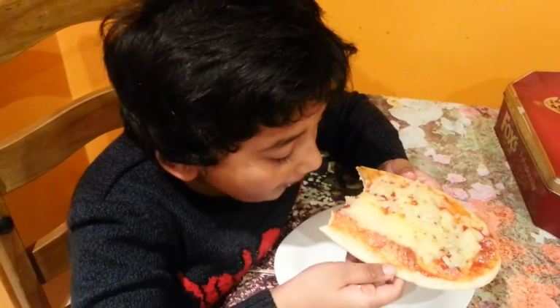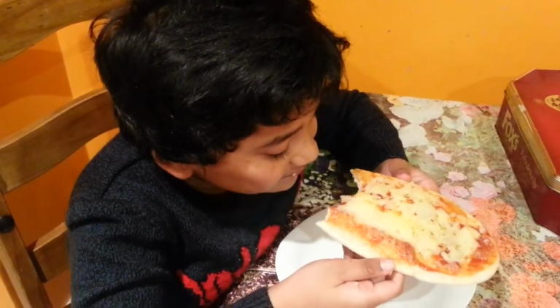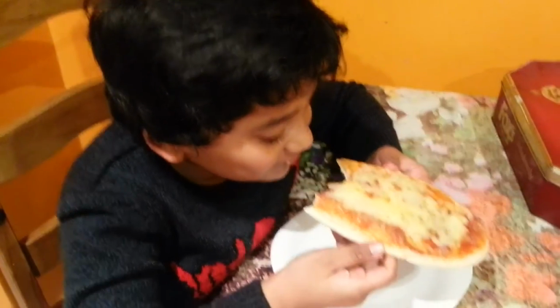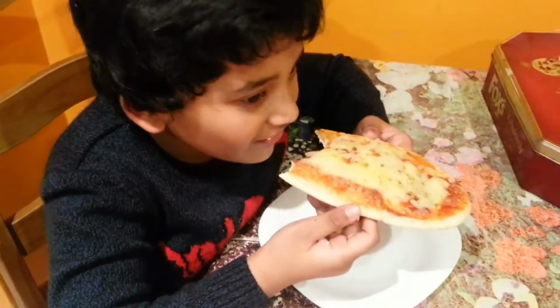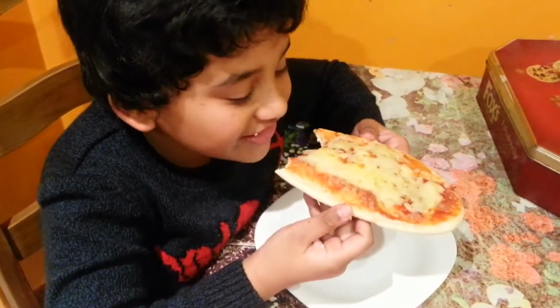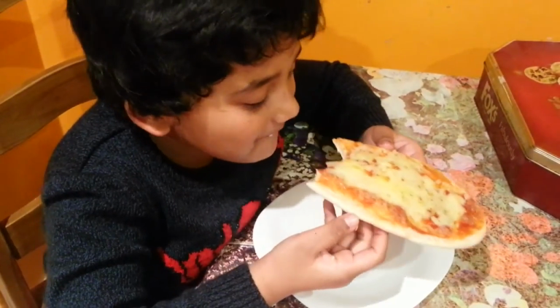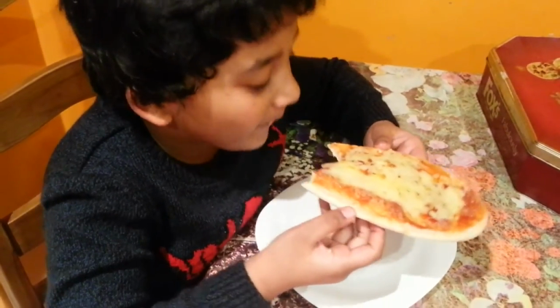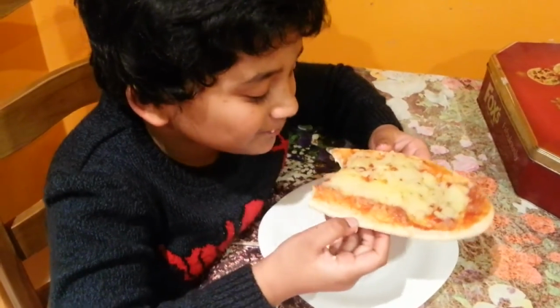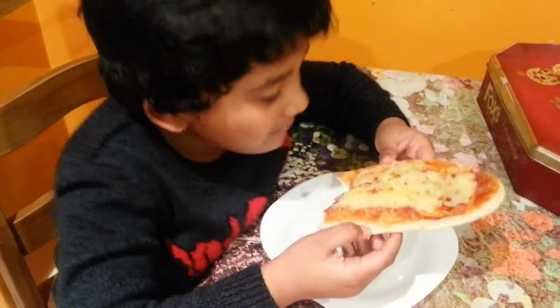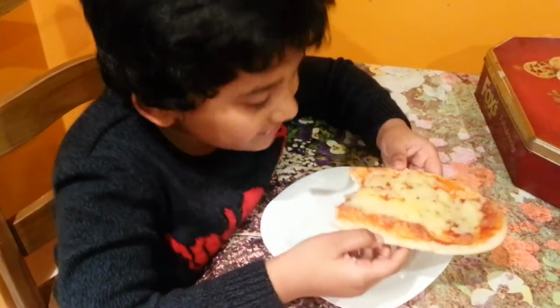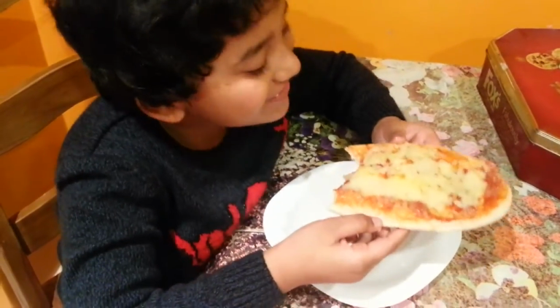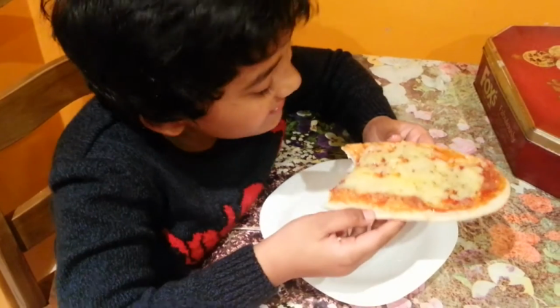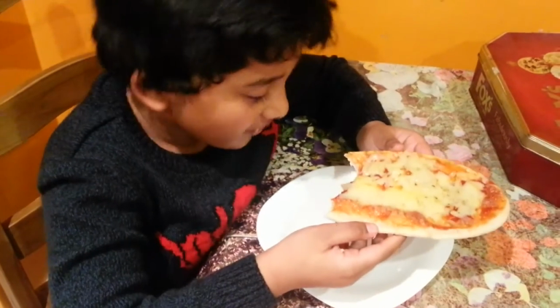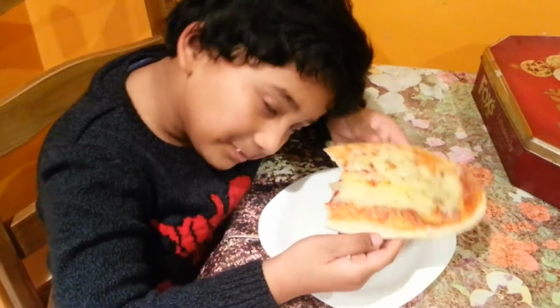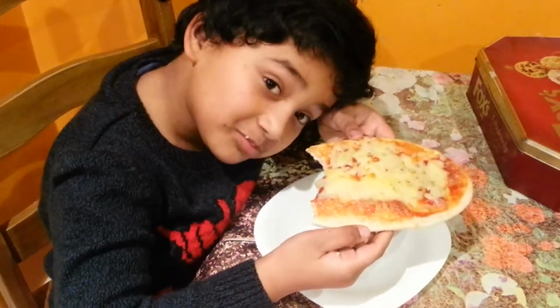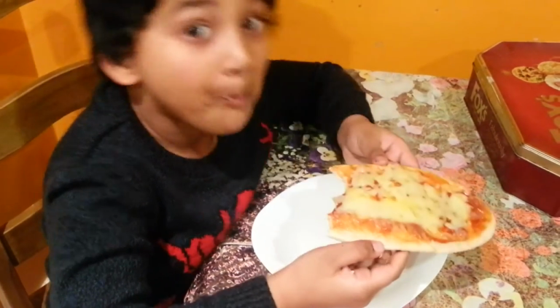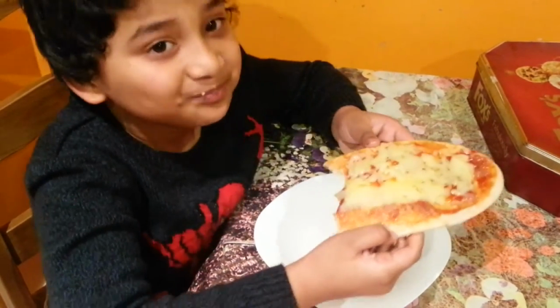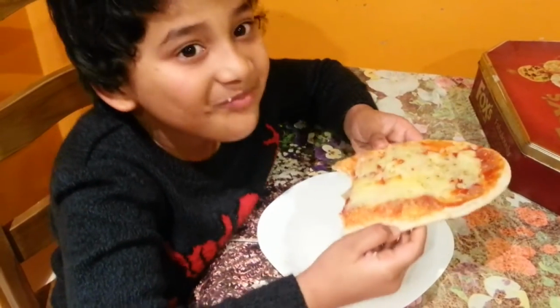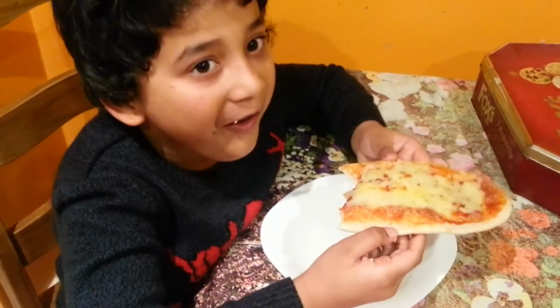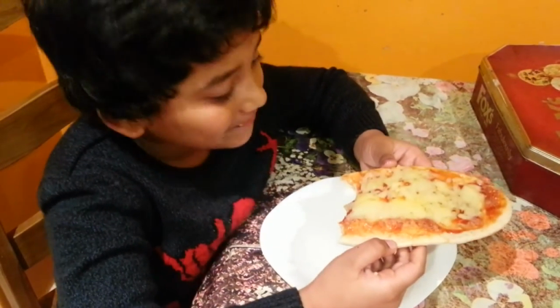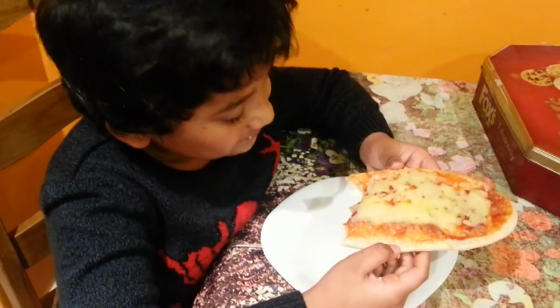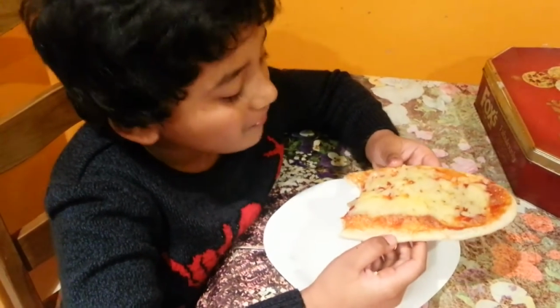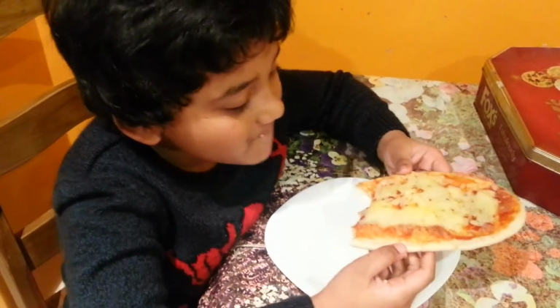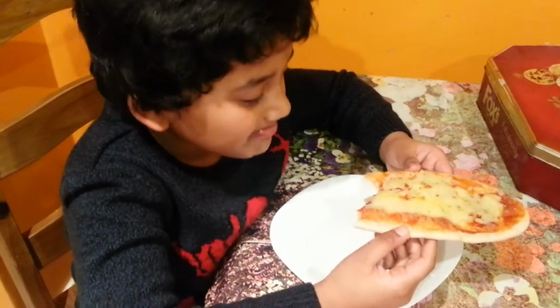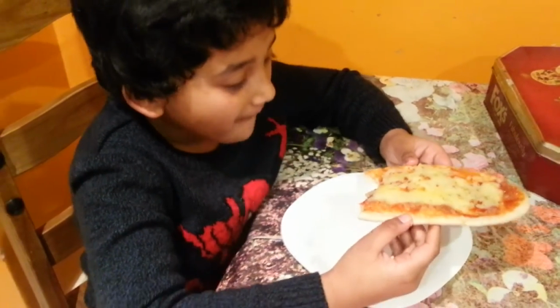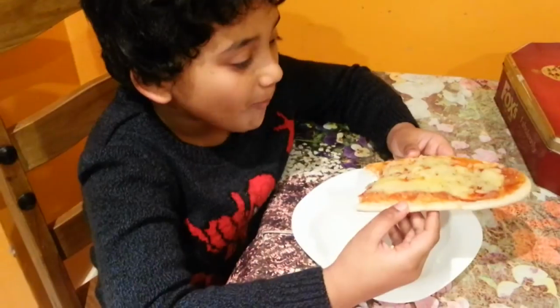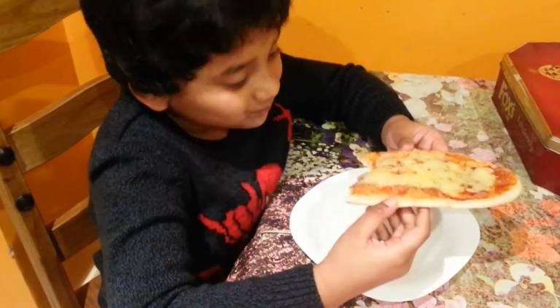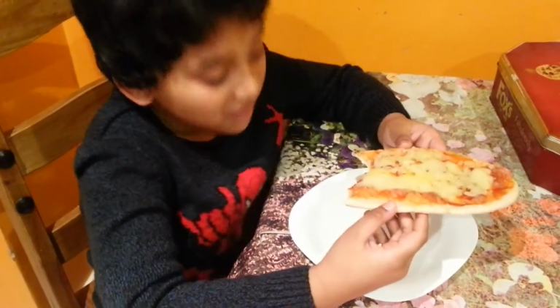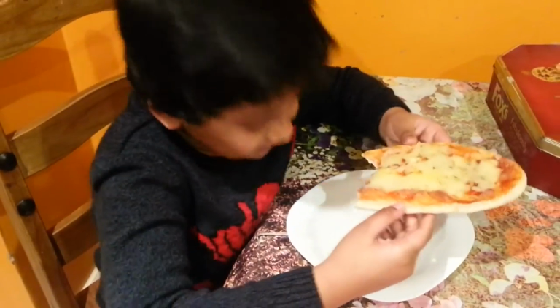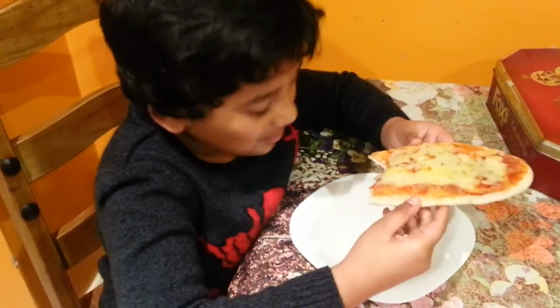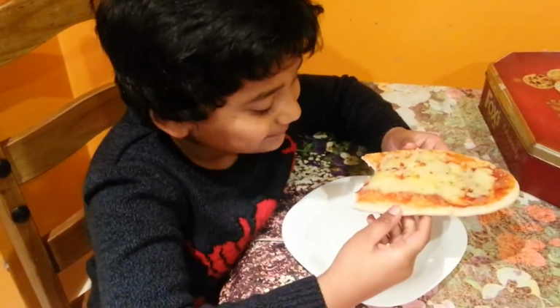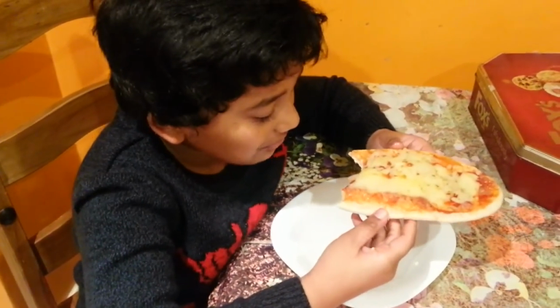Are you enjoying that, Isa? Yeah, nice and tasty! Would you recommend people to make that? They'll love making it! Nice, isn't it? Good boy!